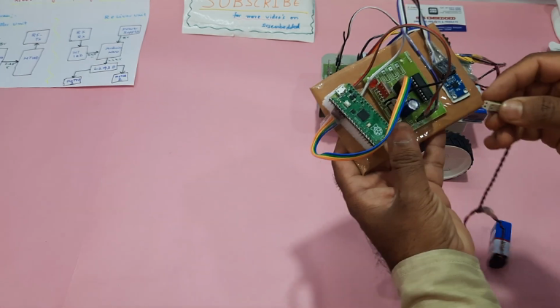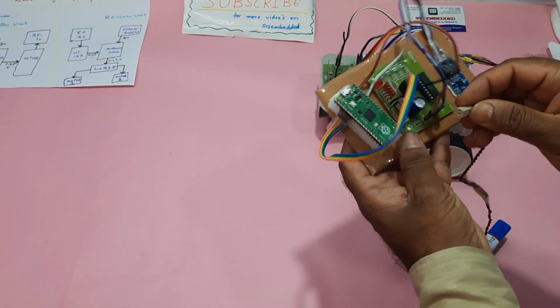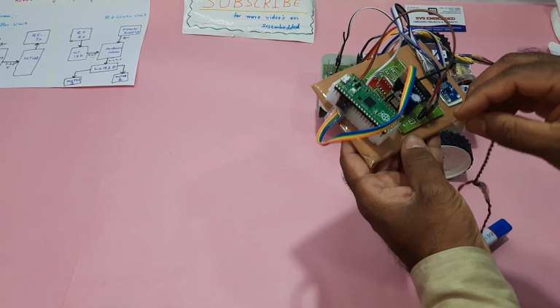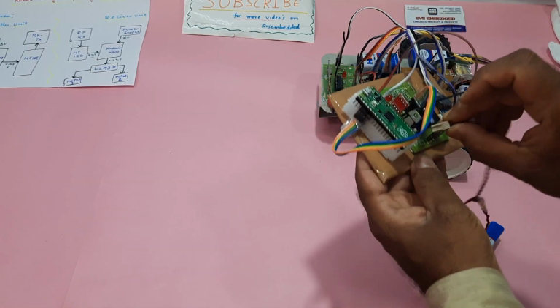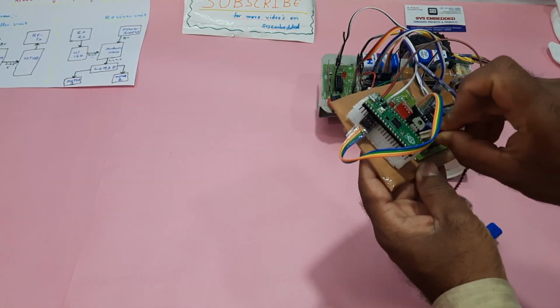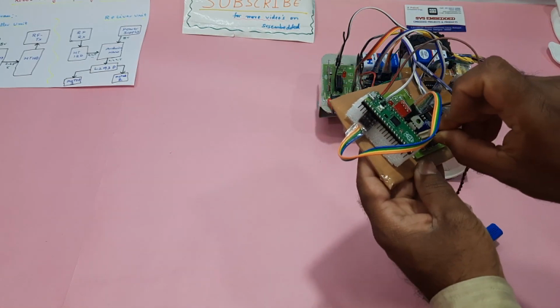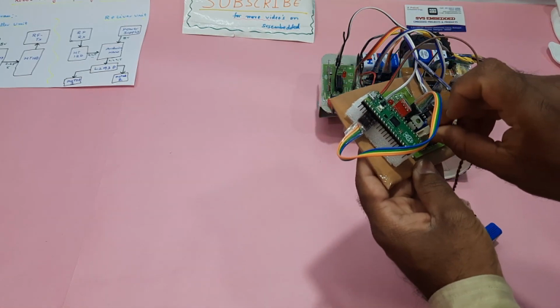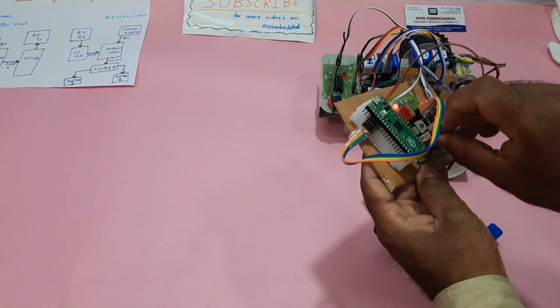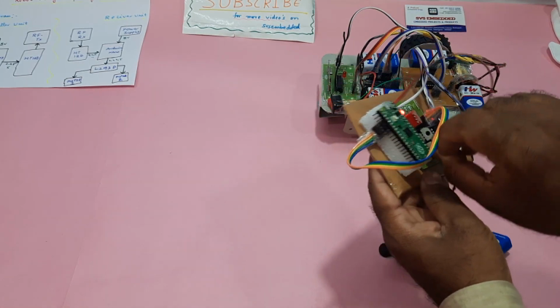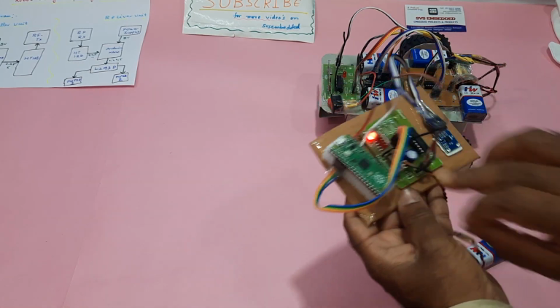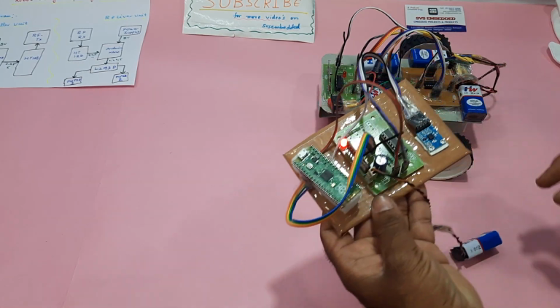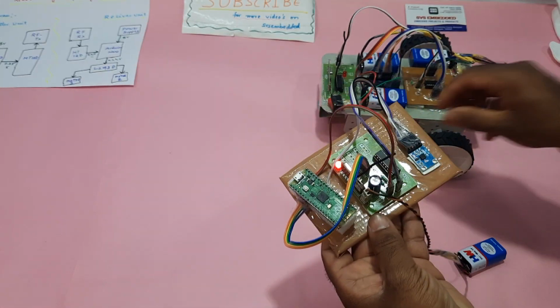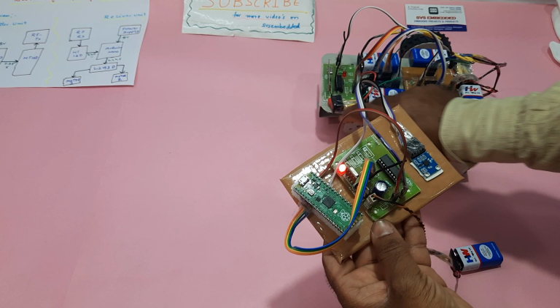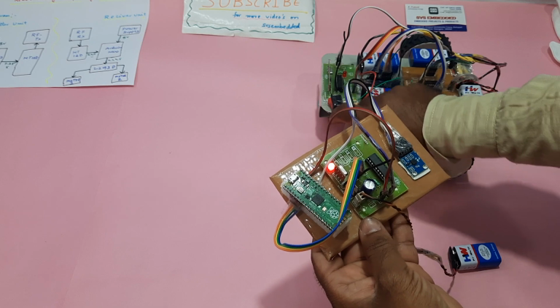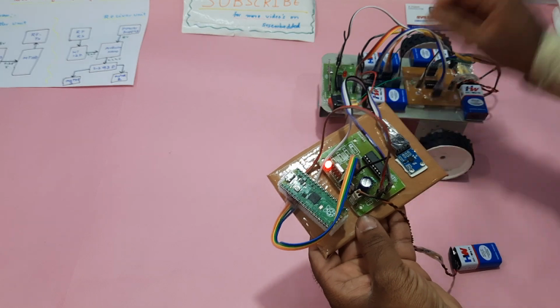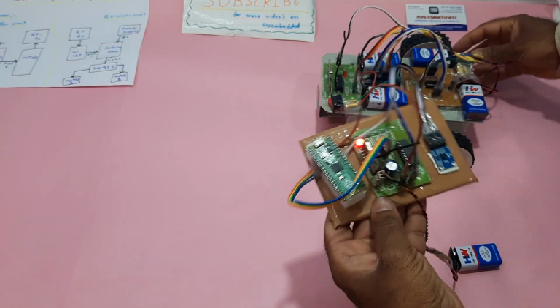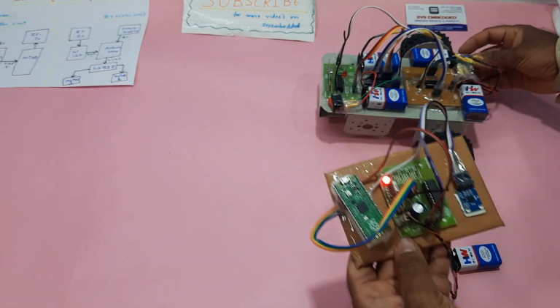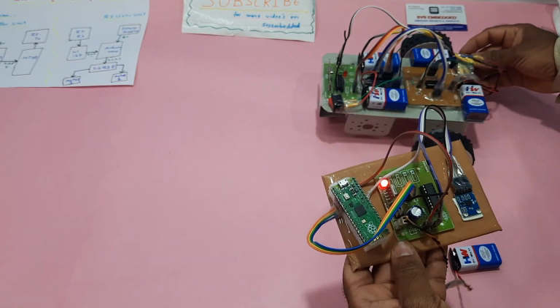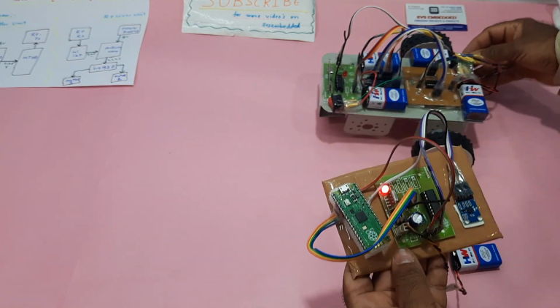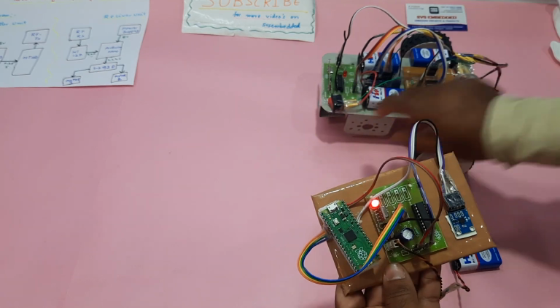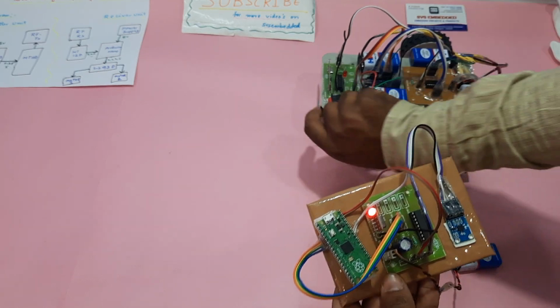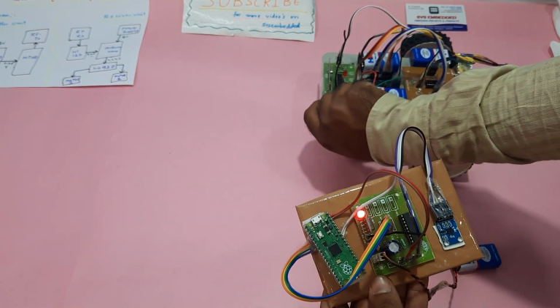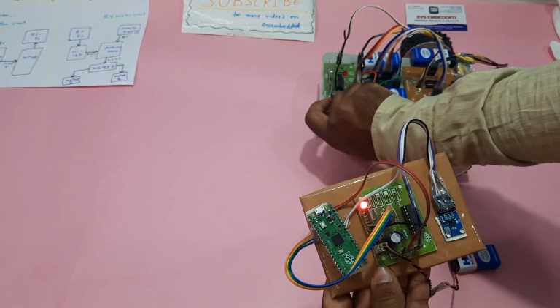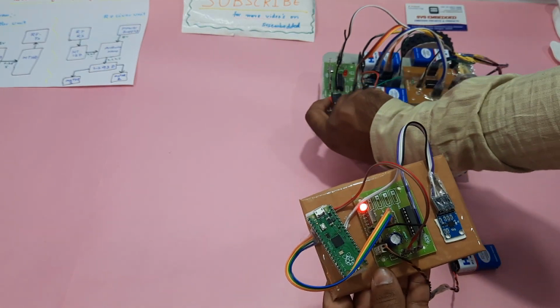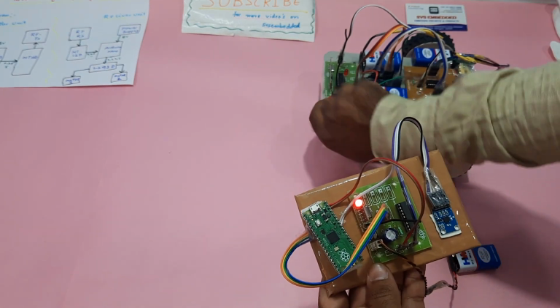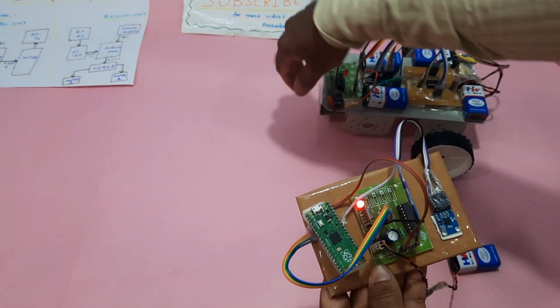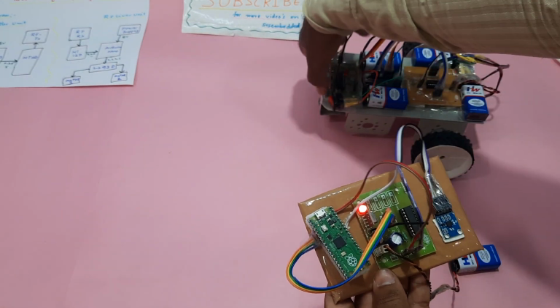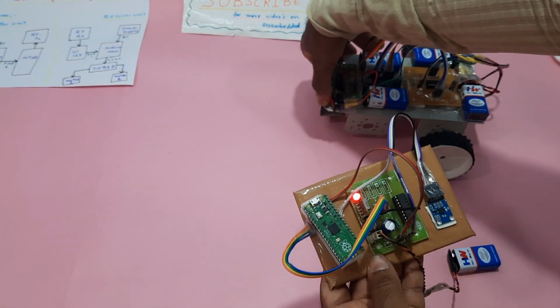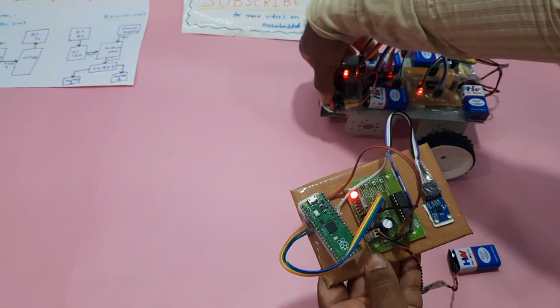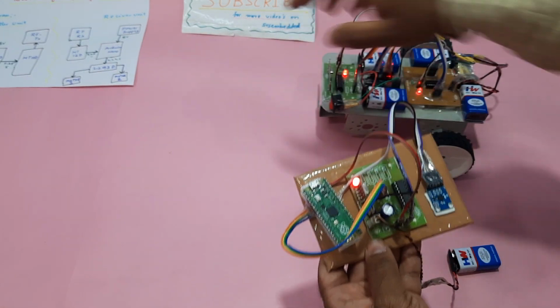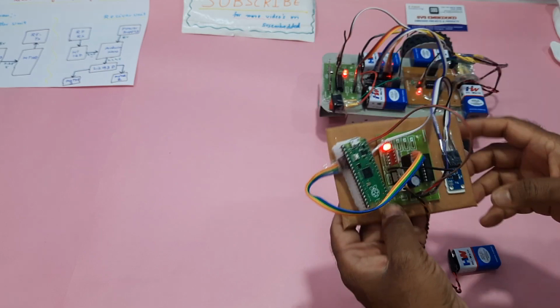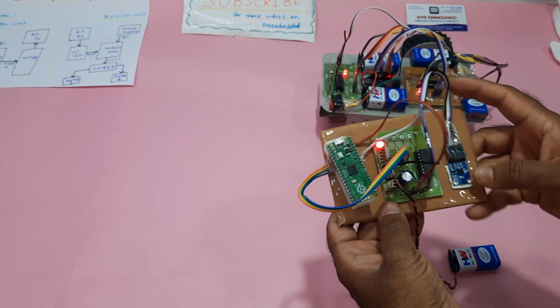Now I'm going to start the power supply. First battery power supply, then the robot arm.